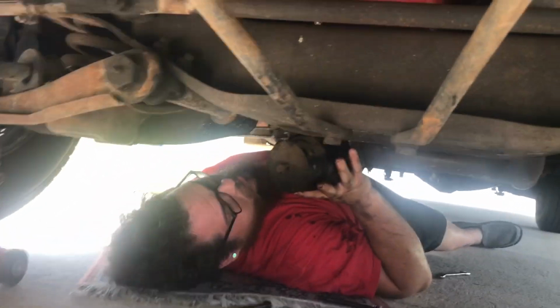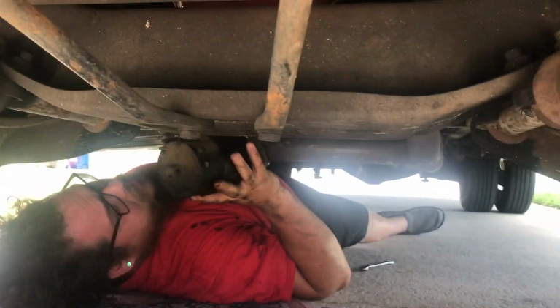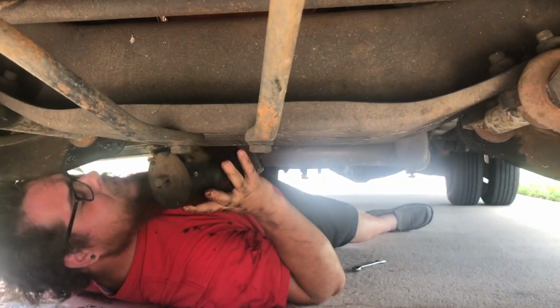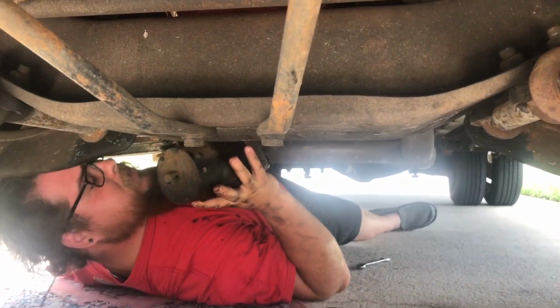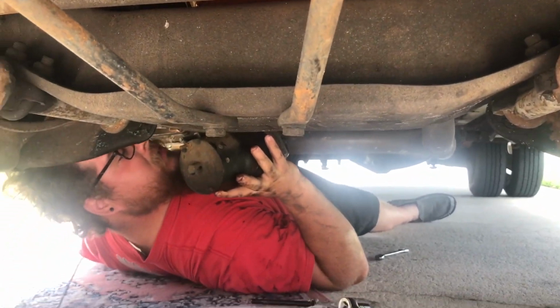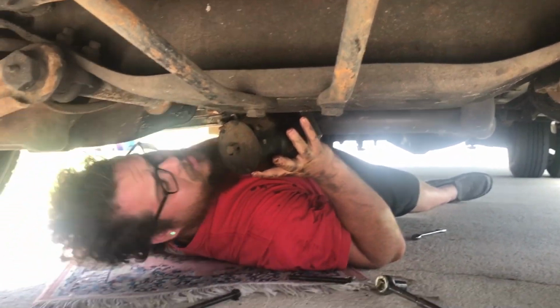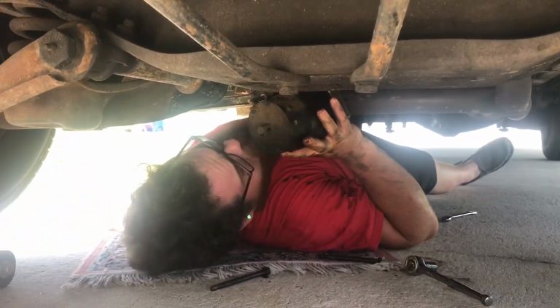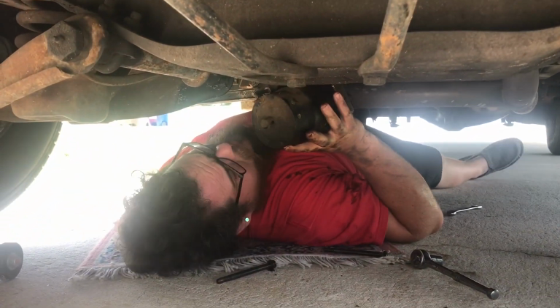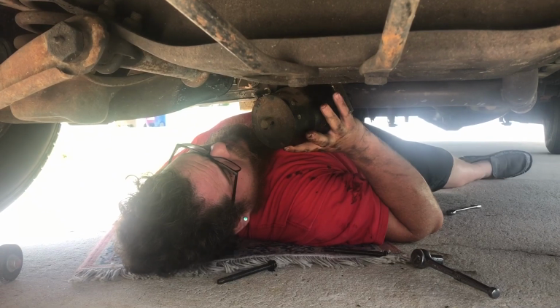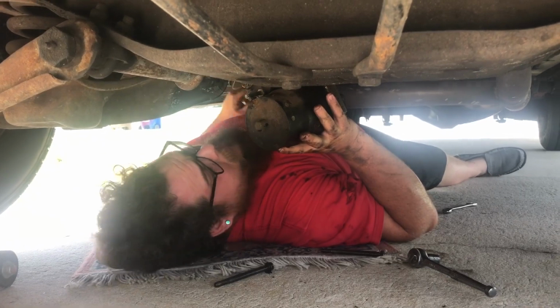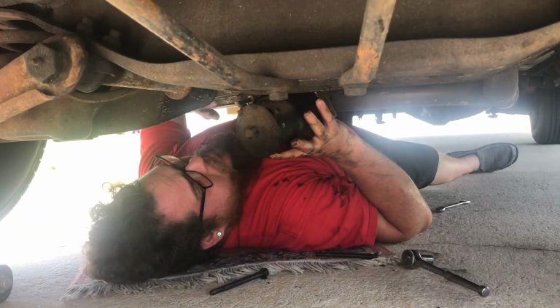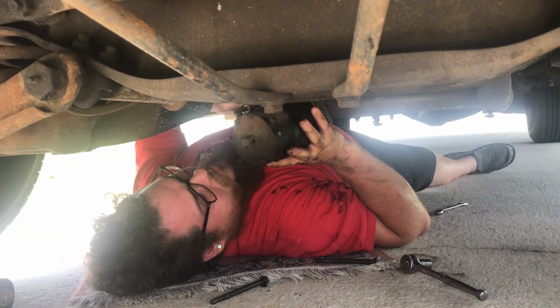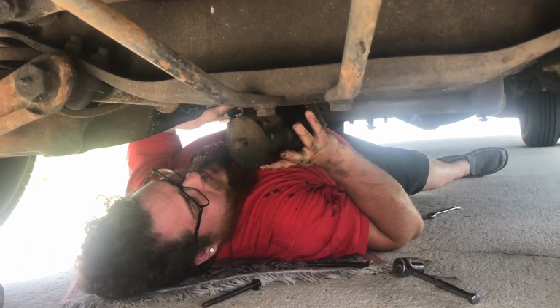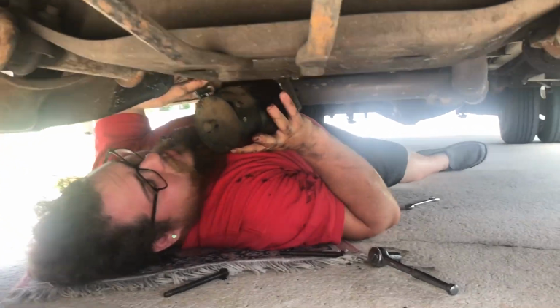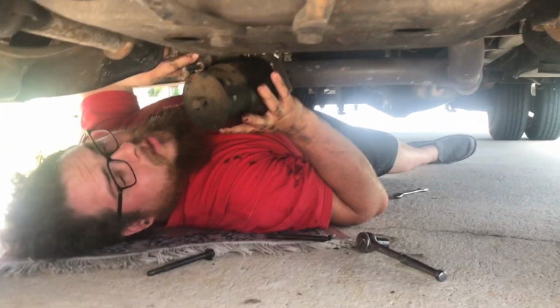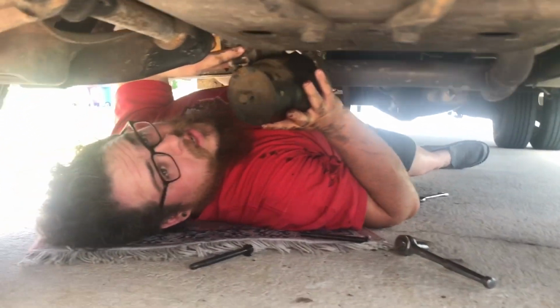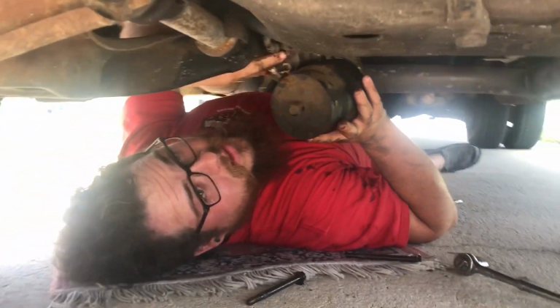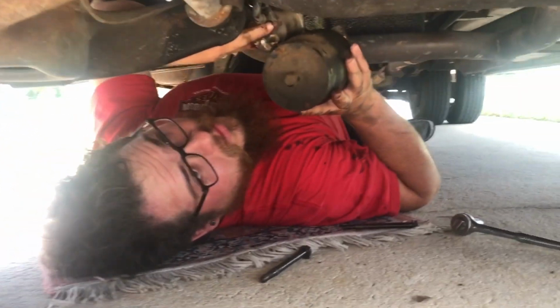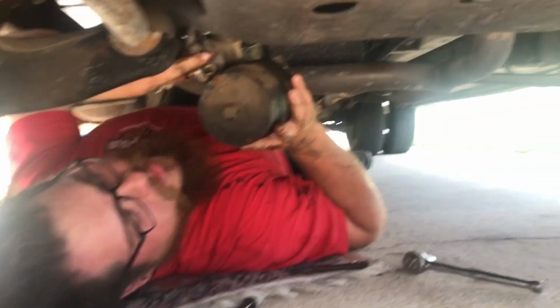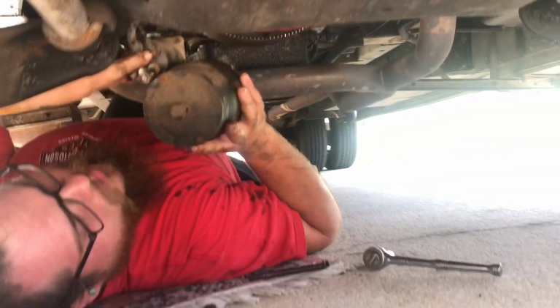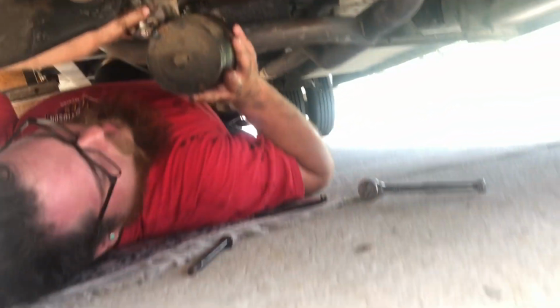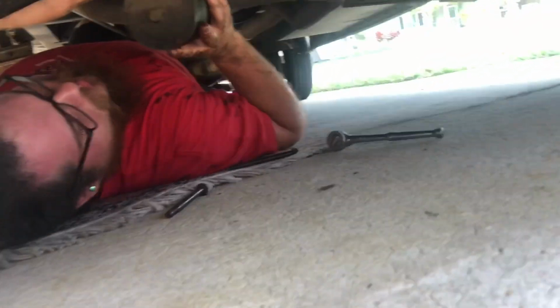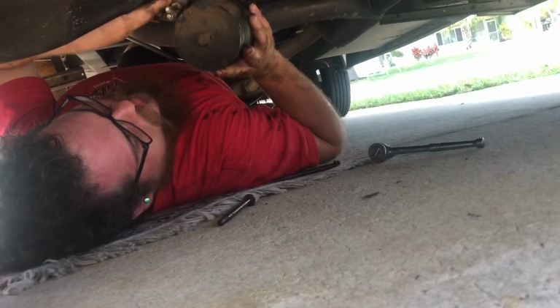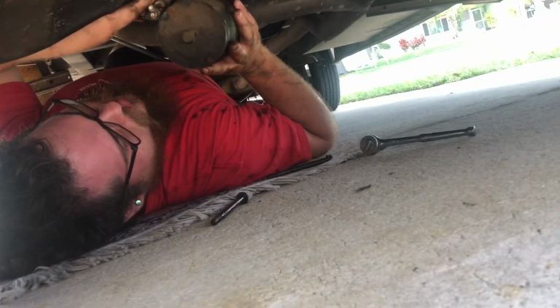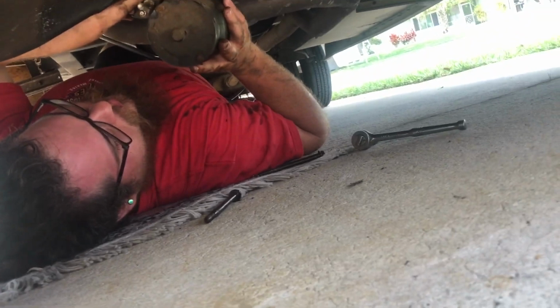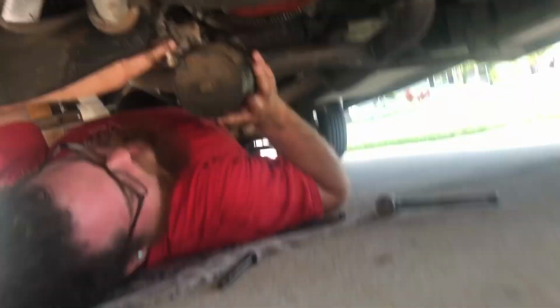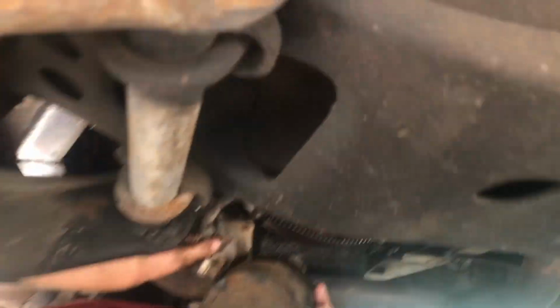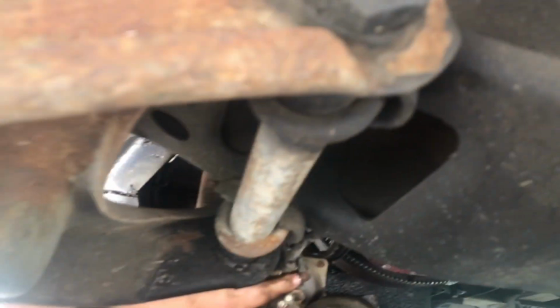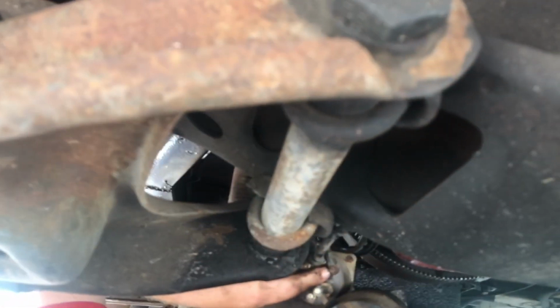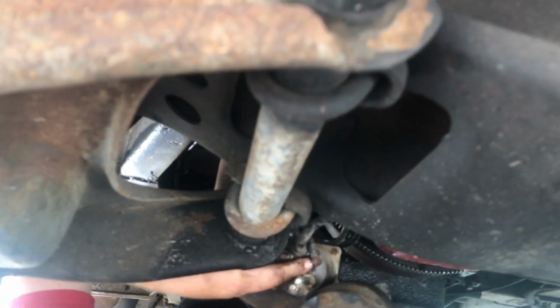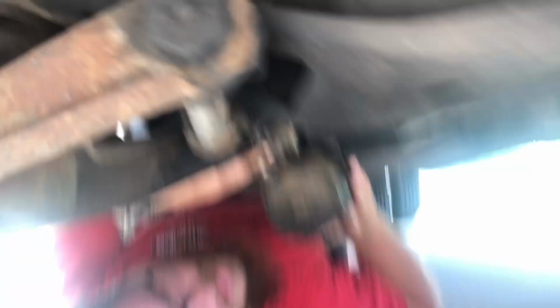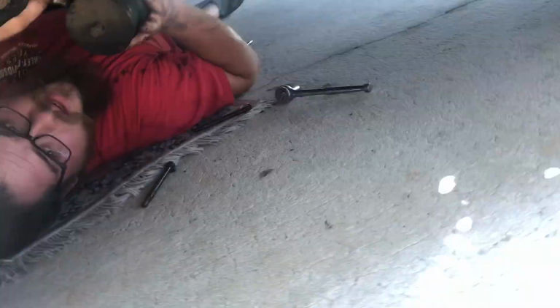Hey, will you get me like a wrench this size — itty bitty. What size? This size. I can't really see that, but I'll try. Get close, lay in your head.